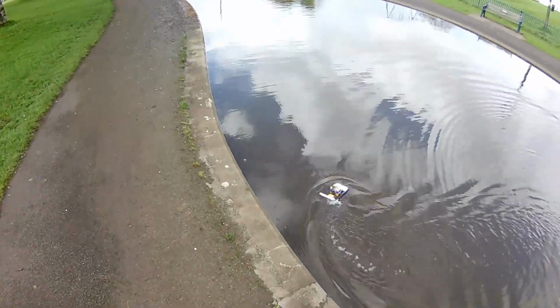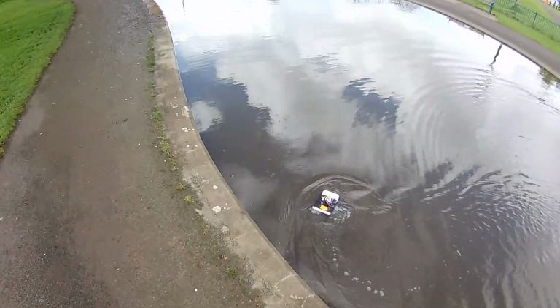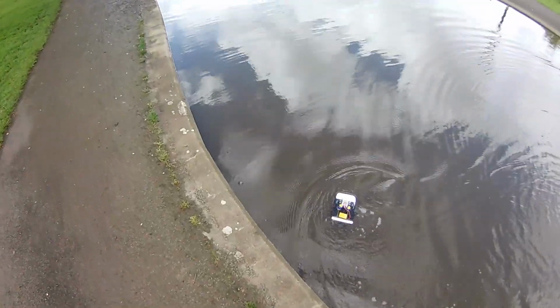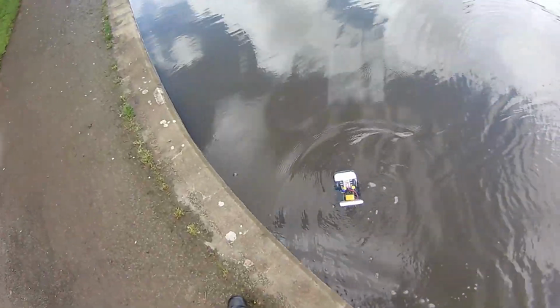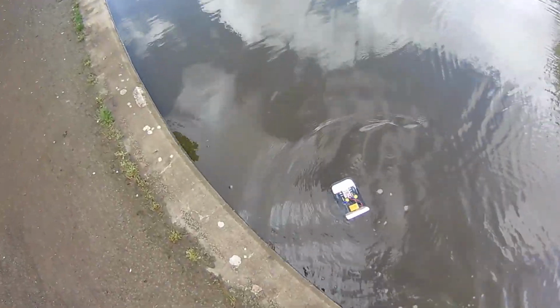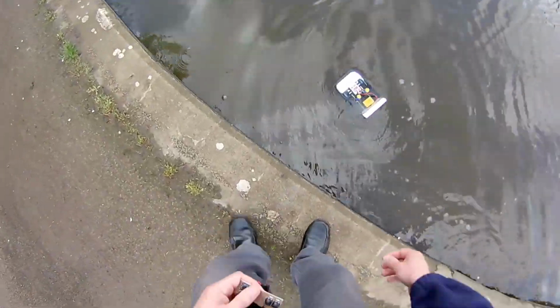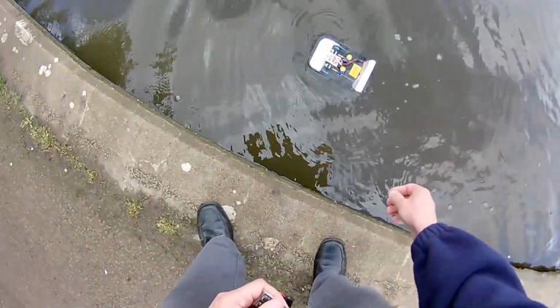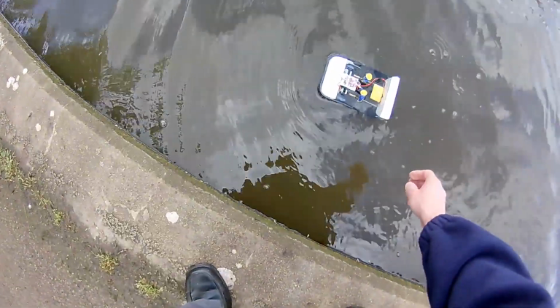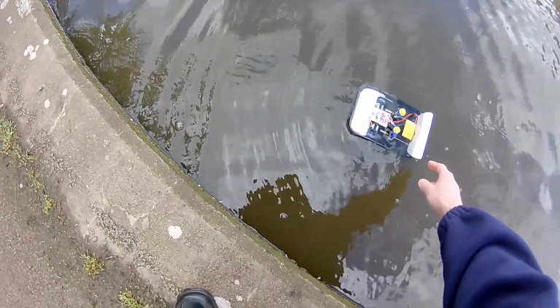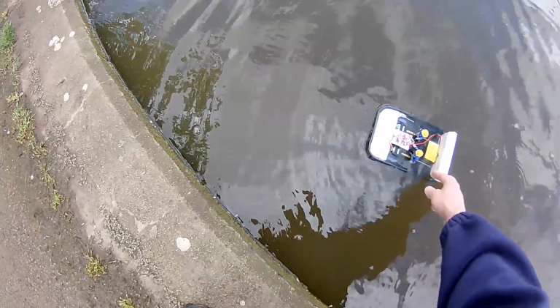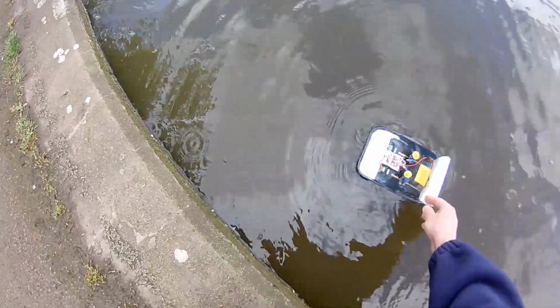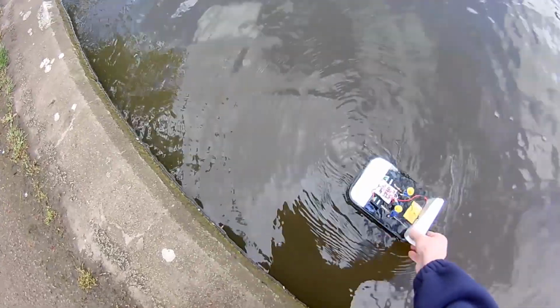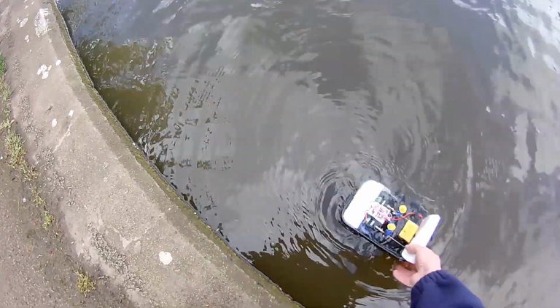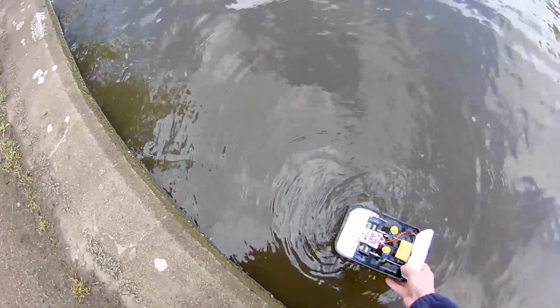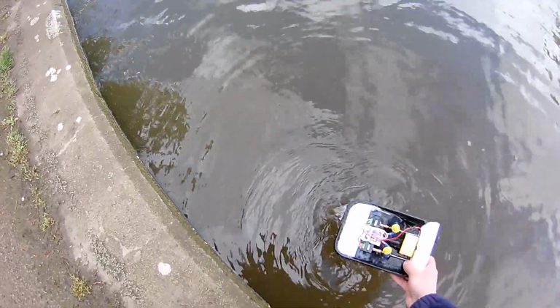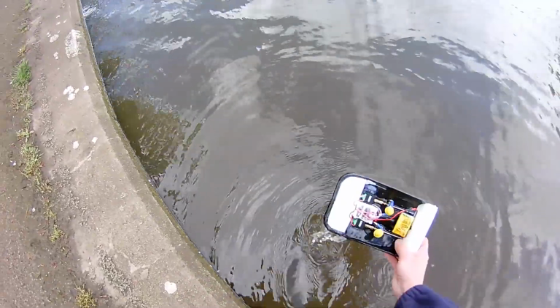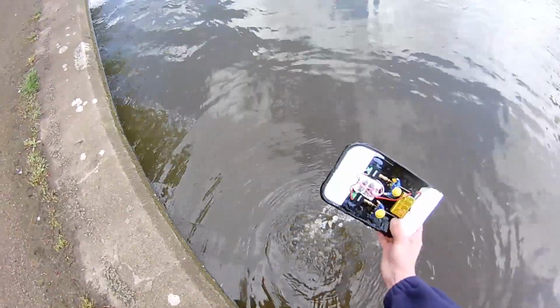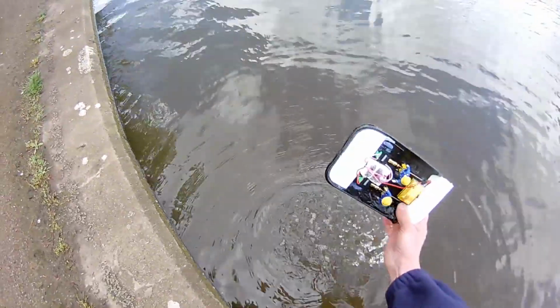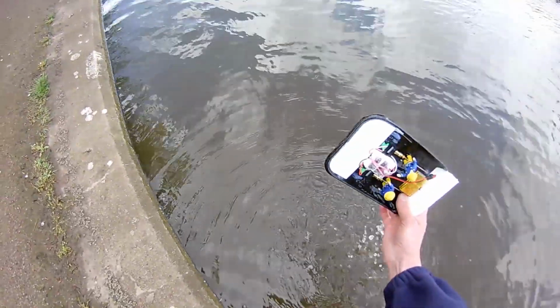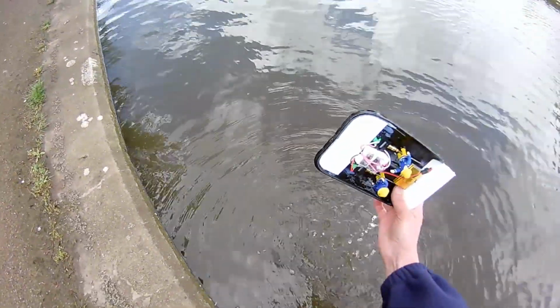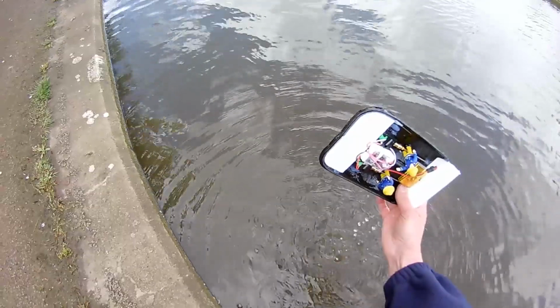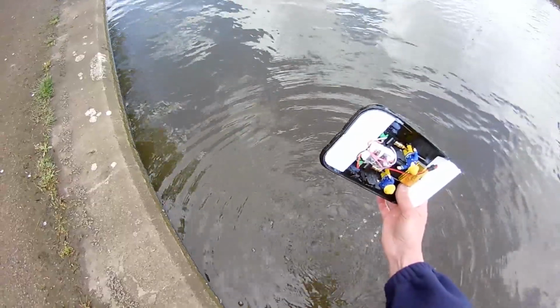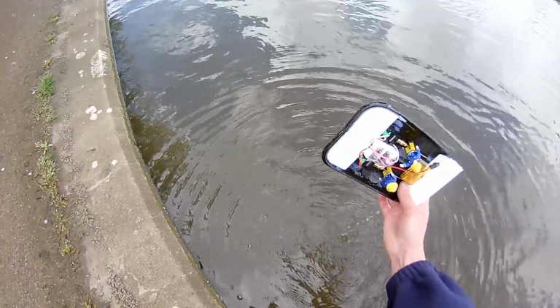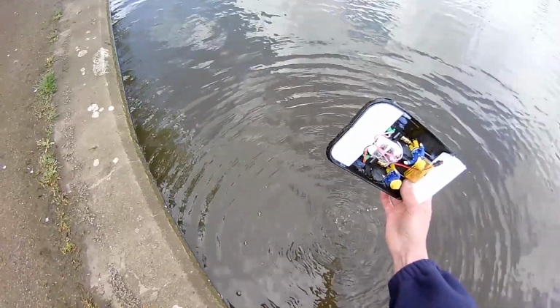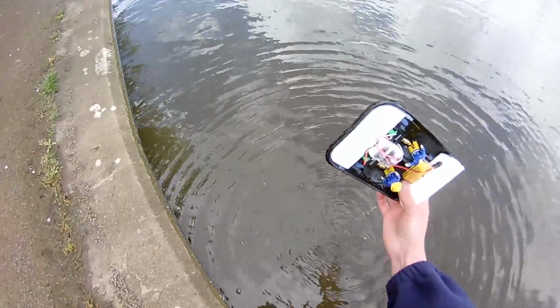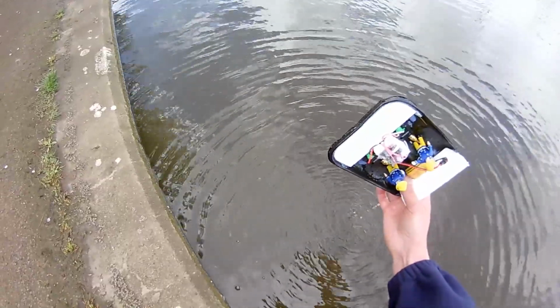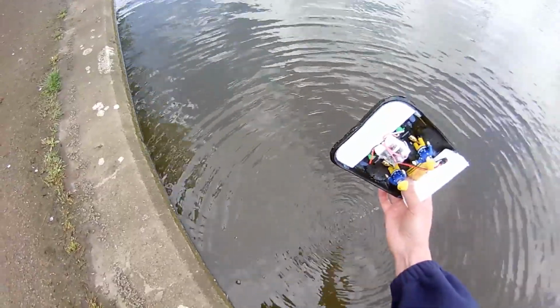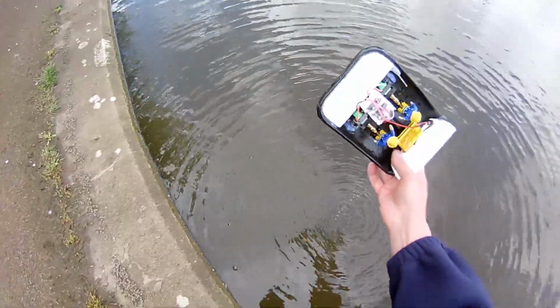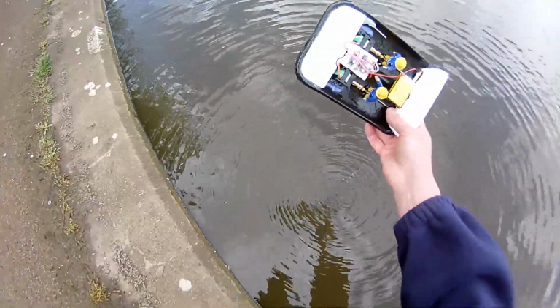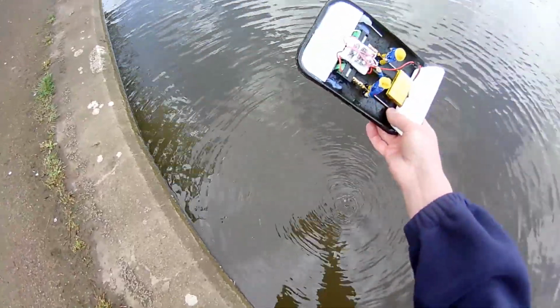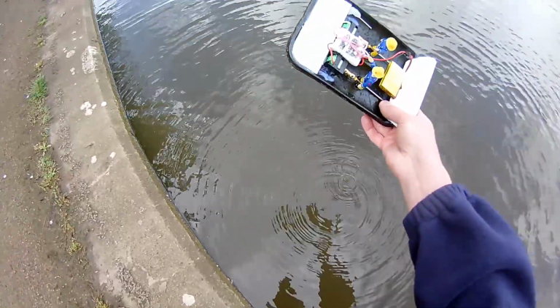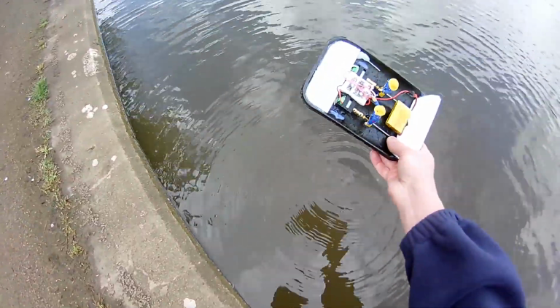Whoa, we took on a bit of water then. Turned a bit too tight. Just as well I added the foam to it.